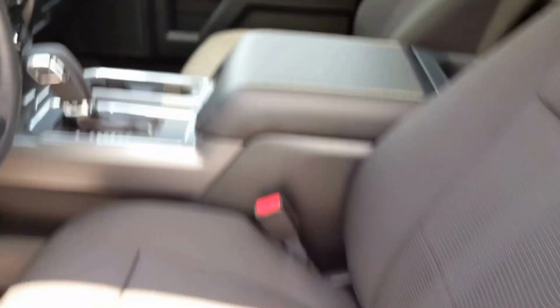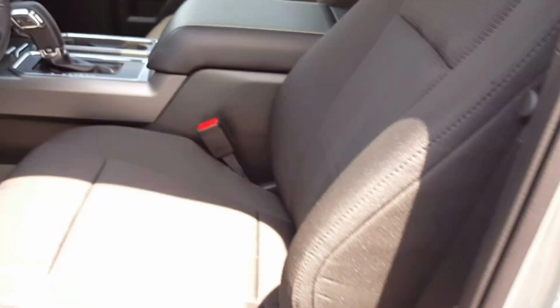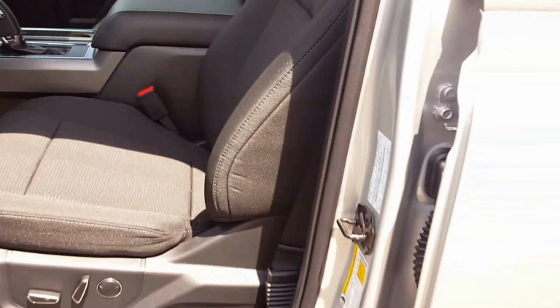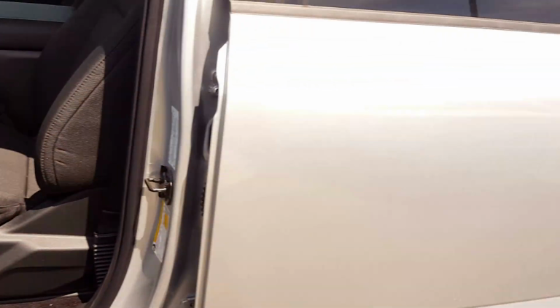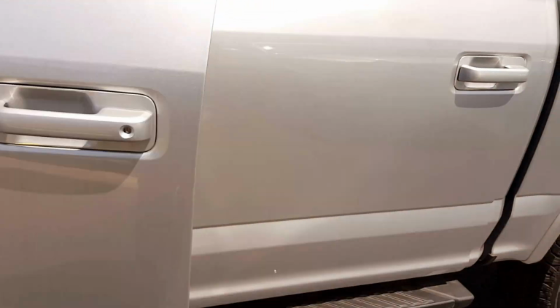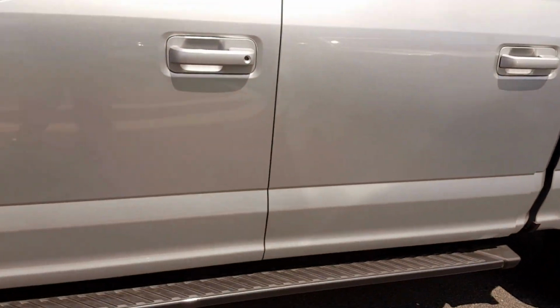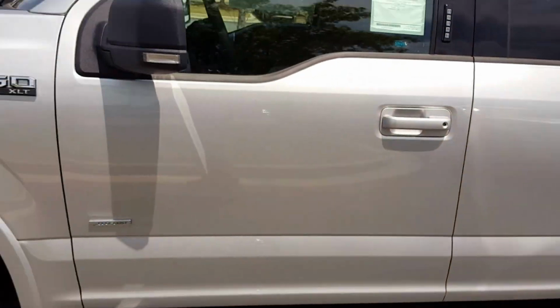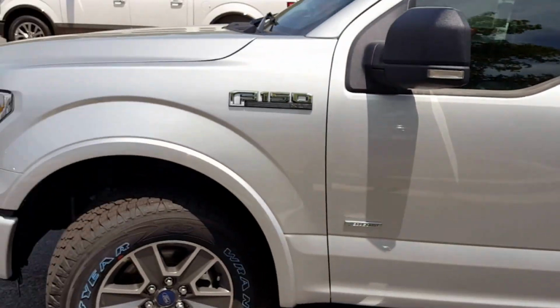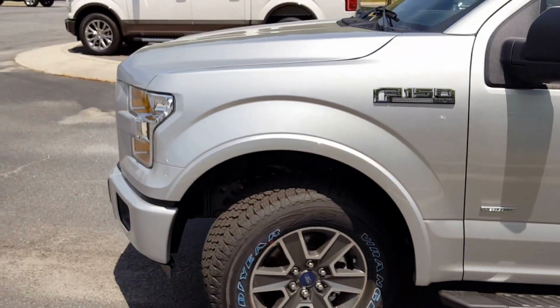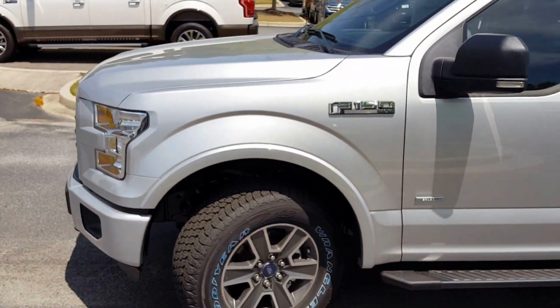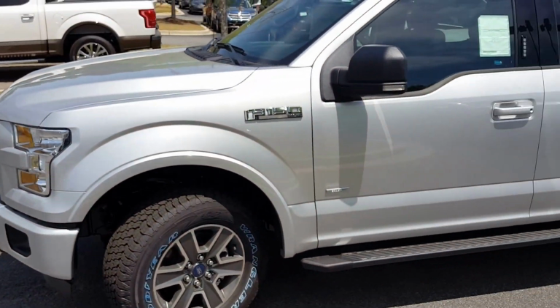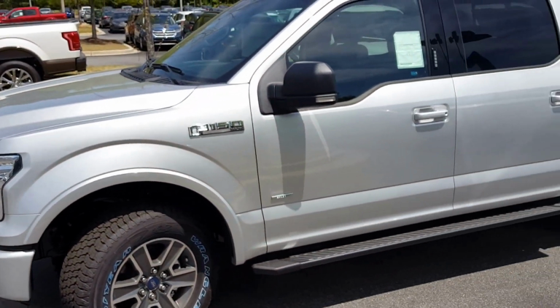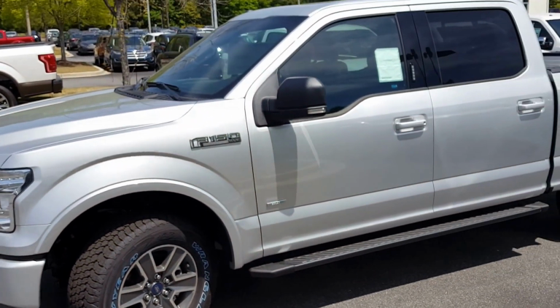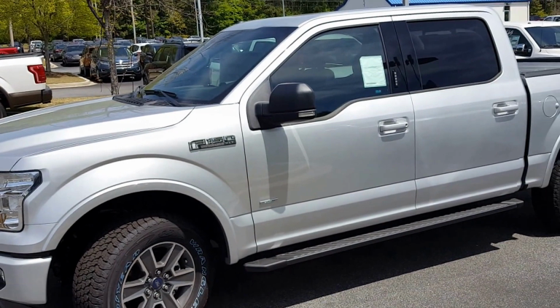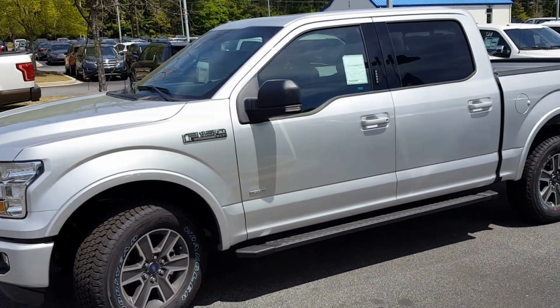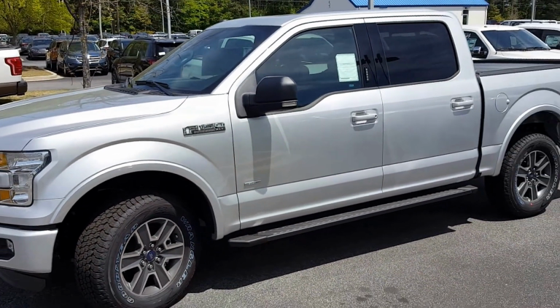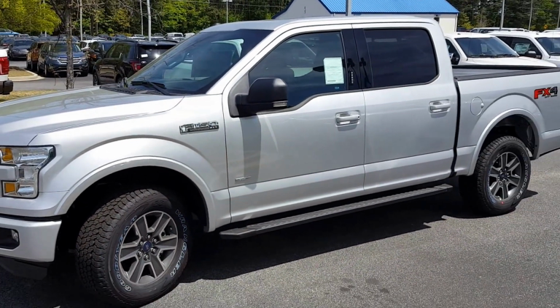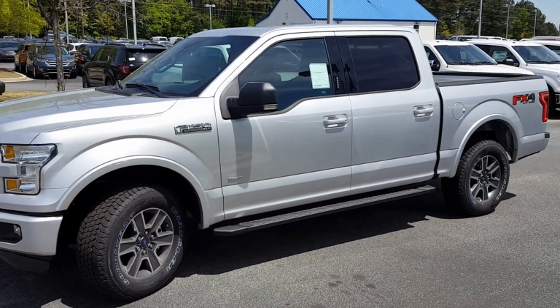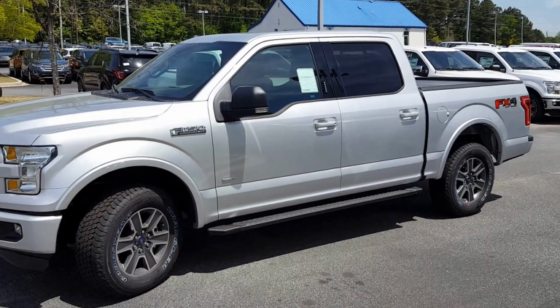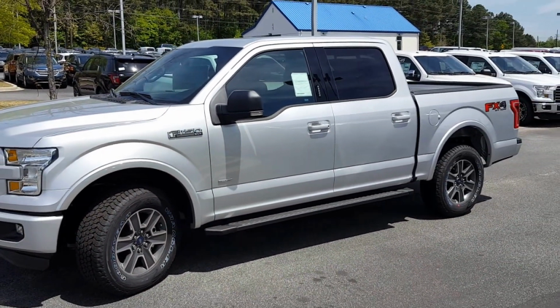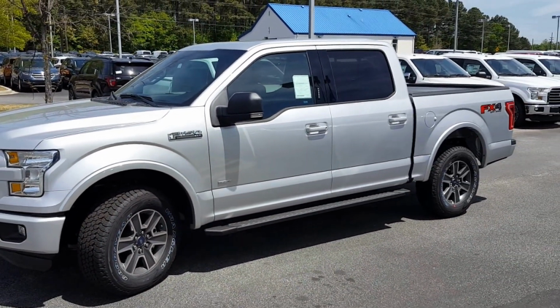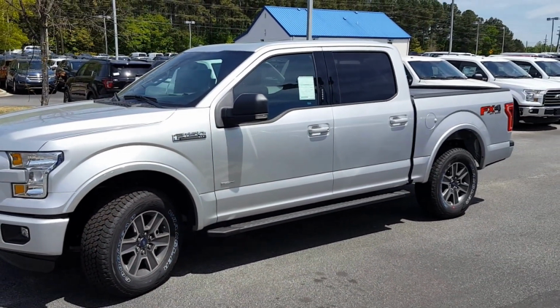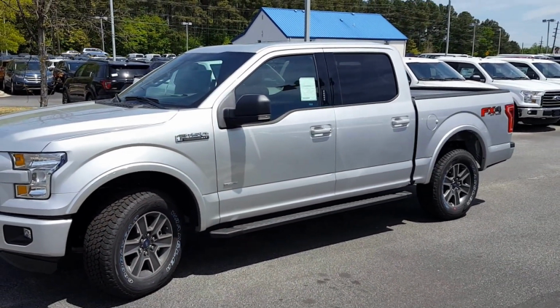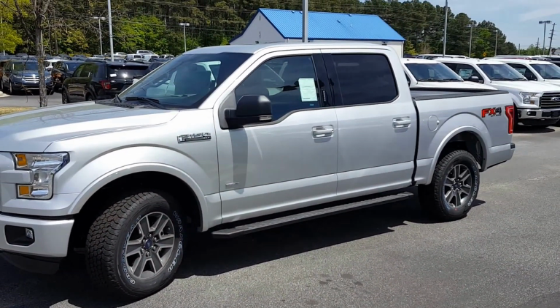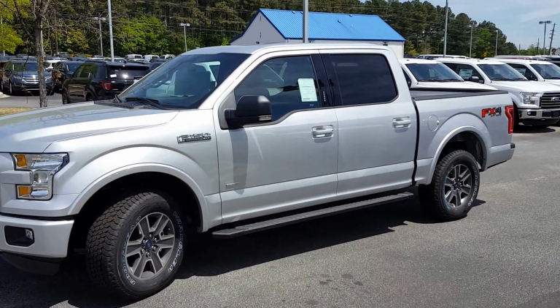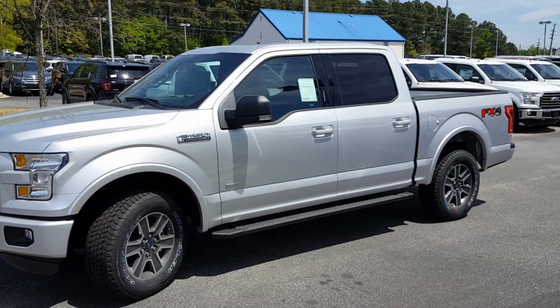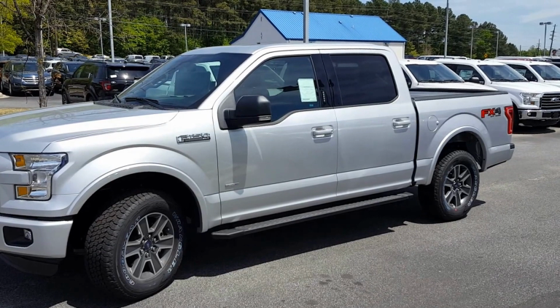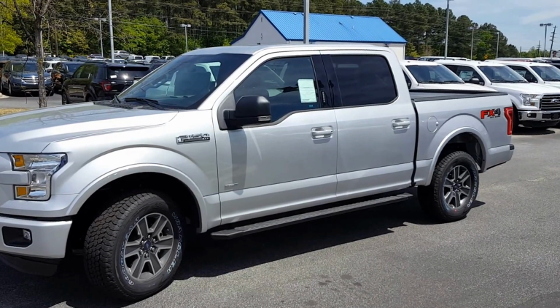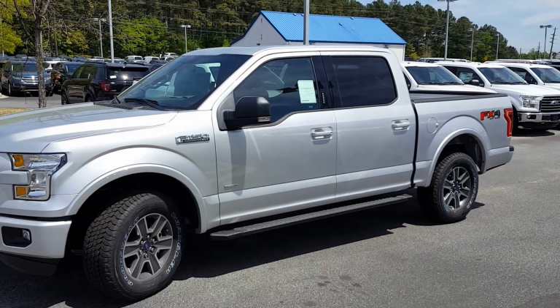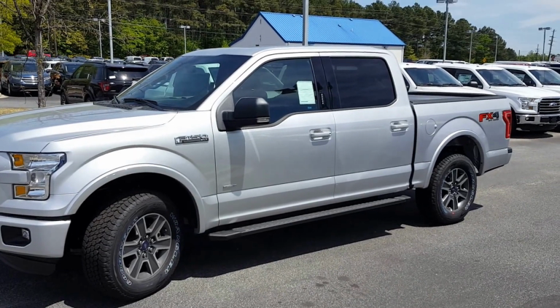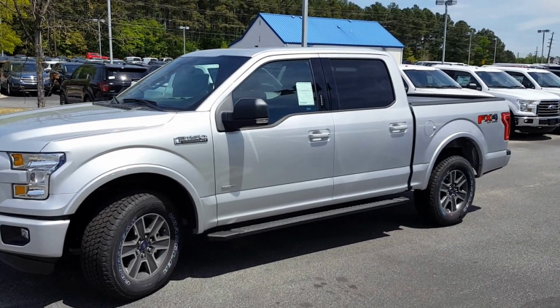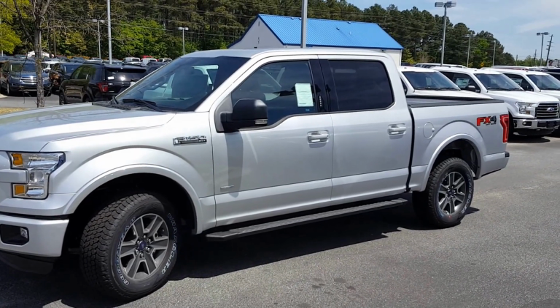What a great choice — super, super buy on this vehicle. It lists for over $50,940 before any discounts, but you can buy this car for as low as $39,248.